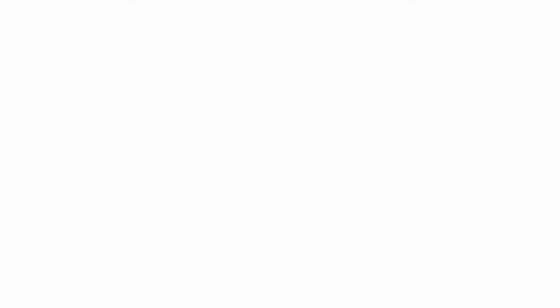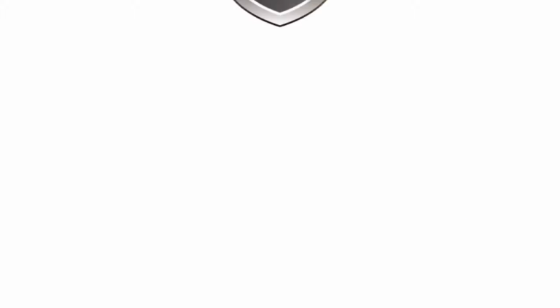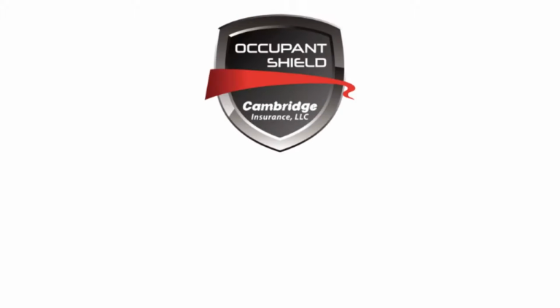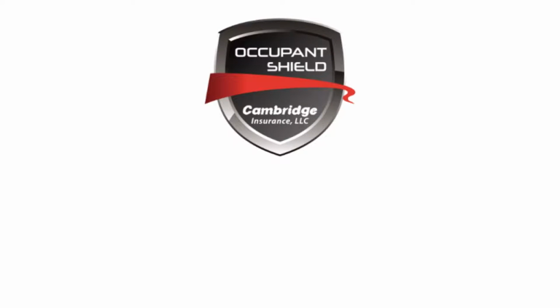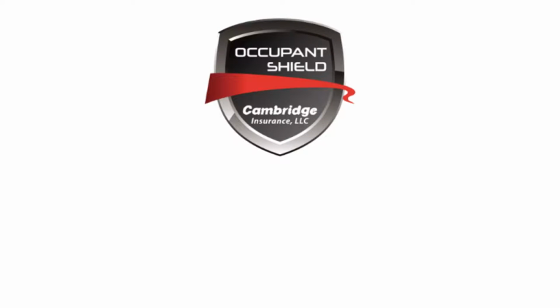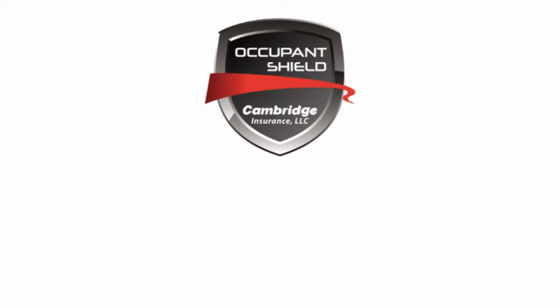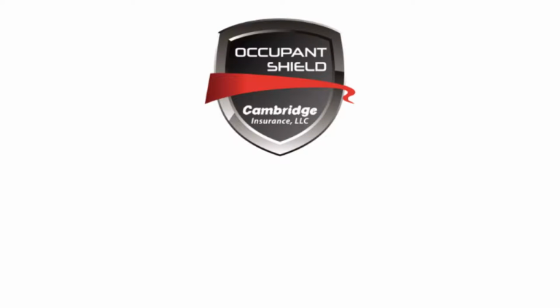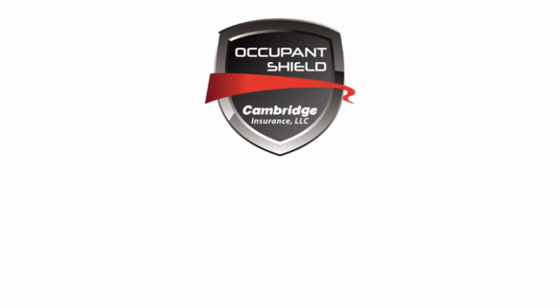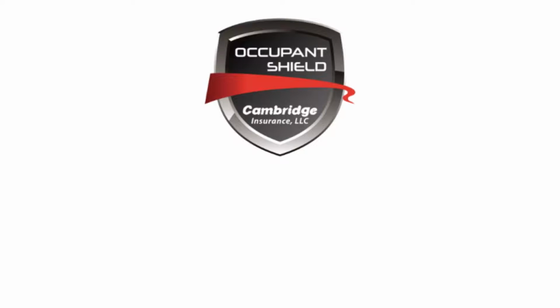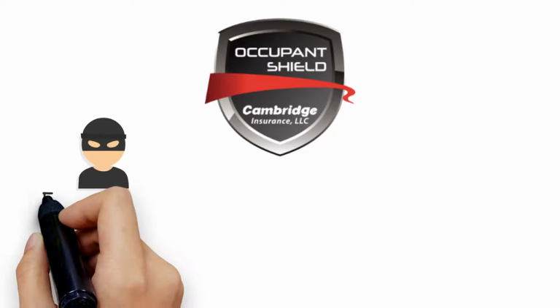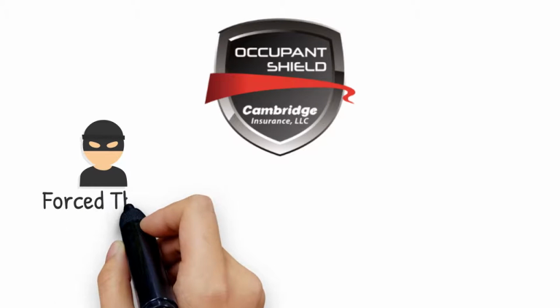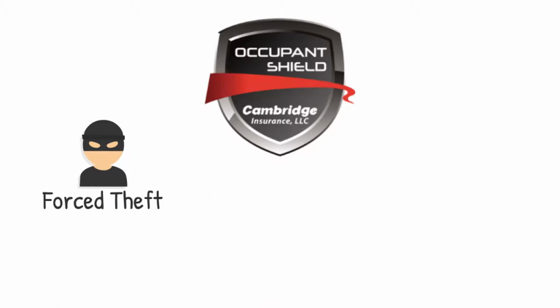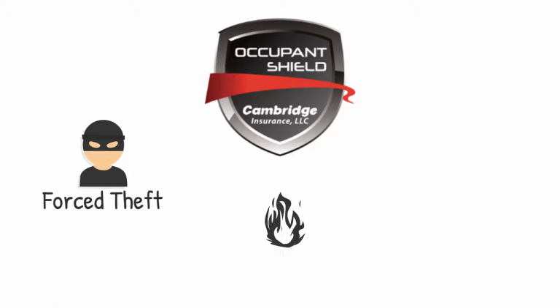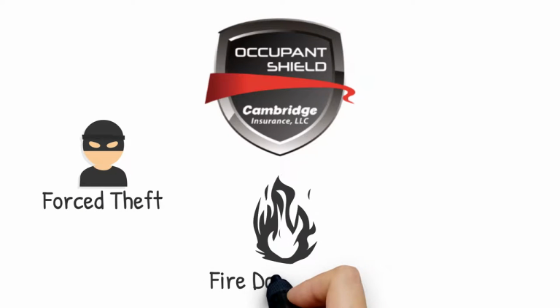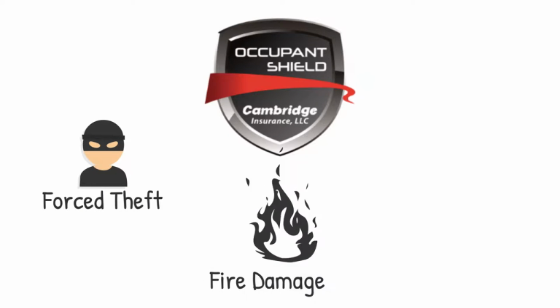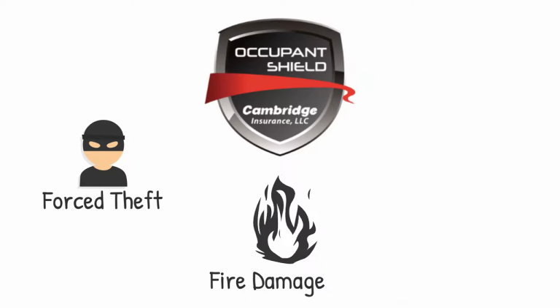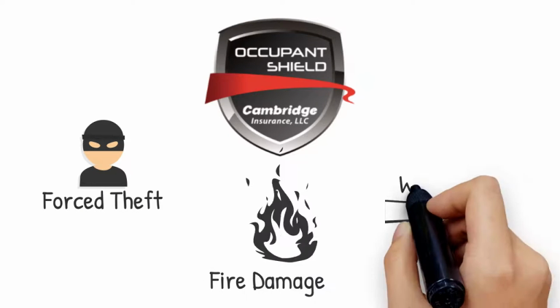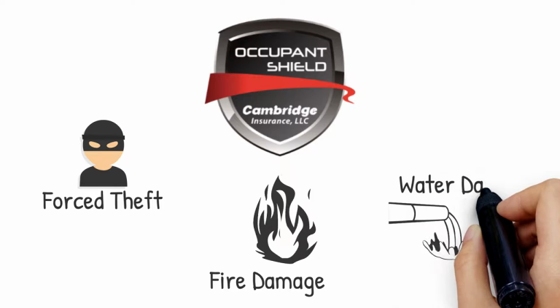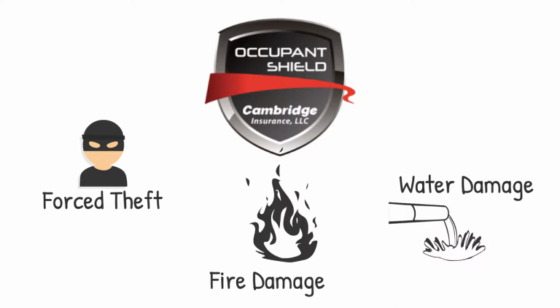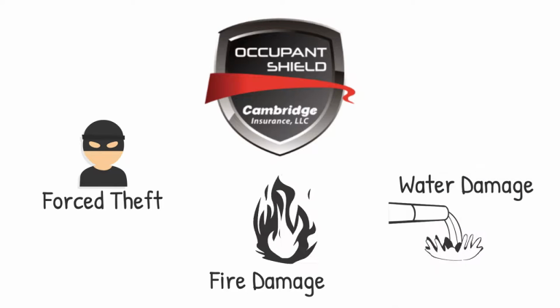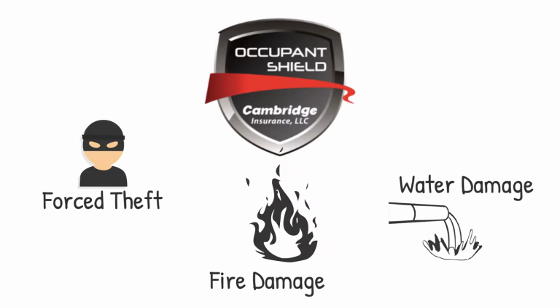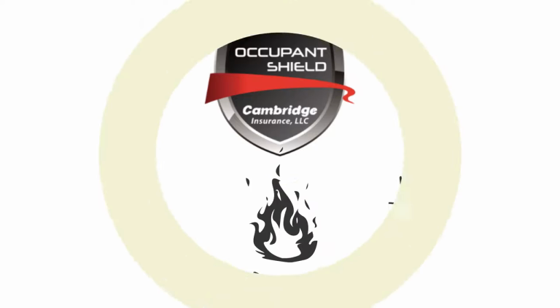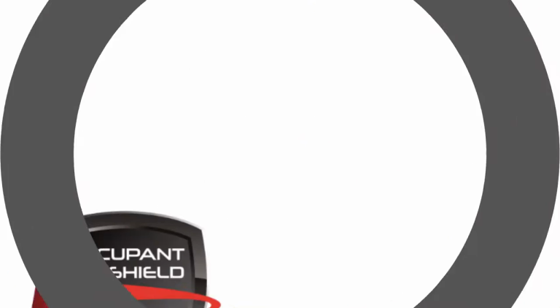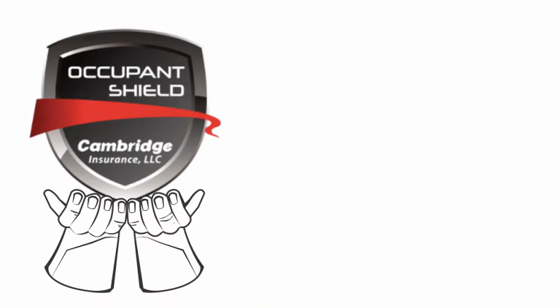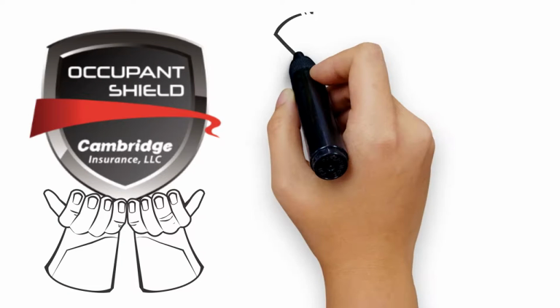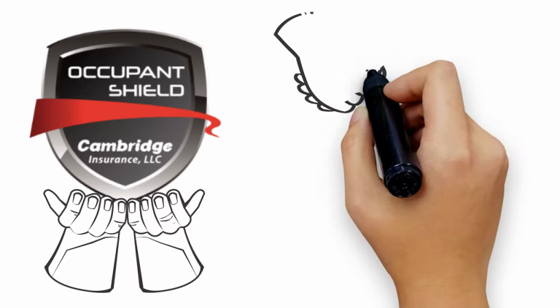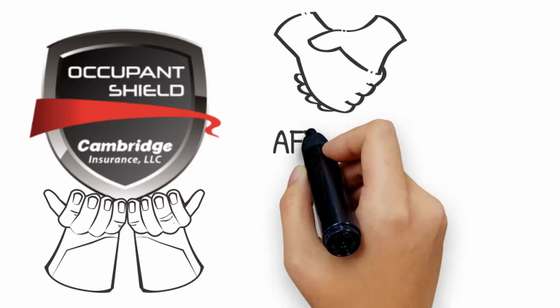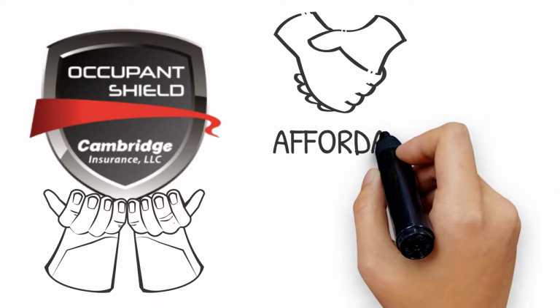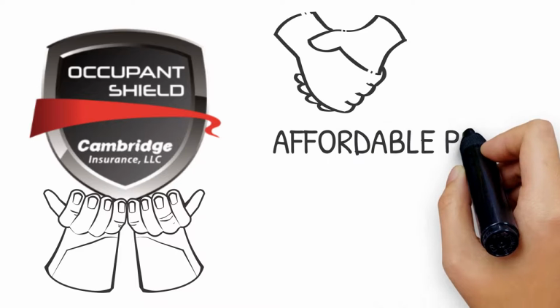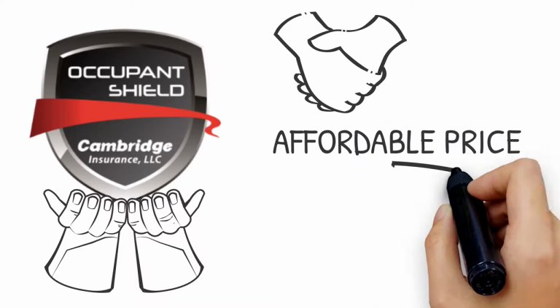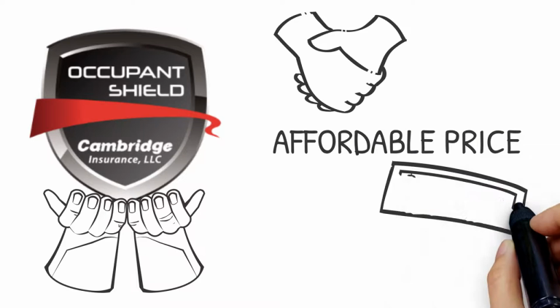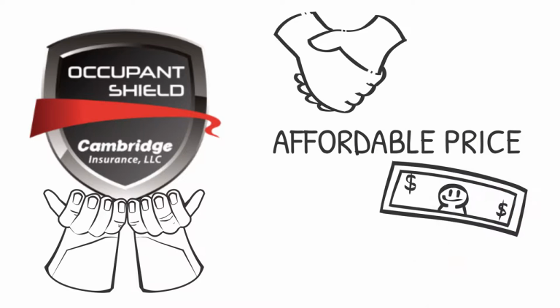With an Occupant Shield Renter's Insurance Policy, your personal items are covered in the event of forced entry theft, fire, water damage, as well as other damages. Occupant Shield Renter's Insurance offers peace of mind at an affordable price.